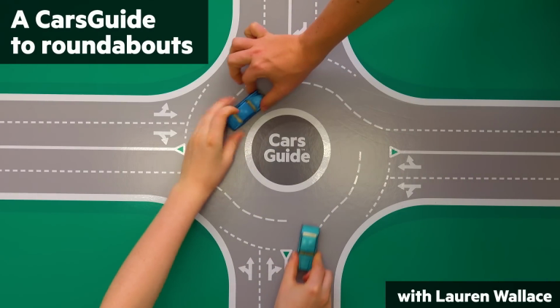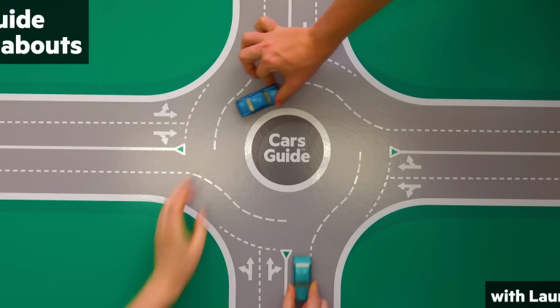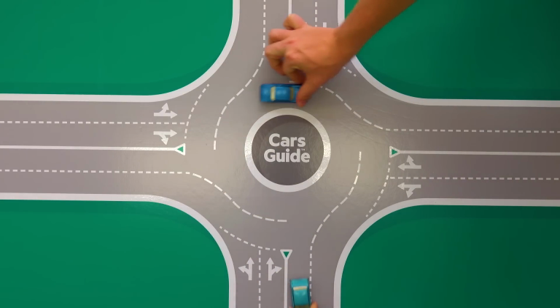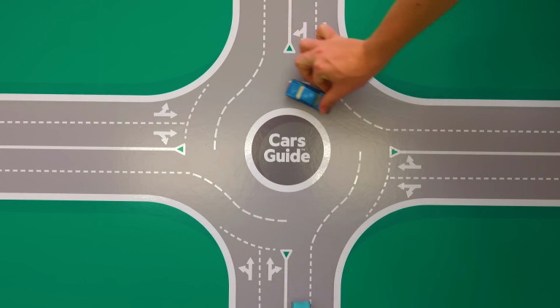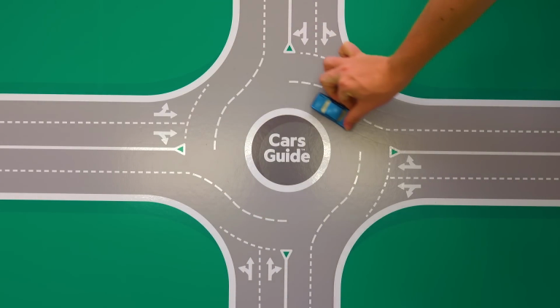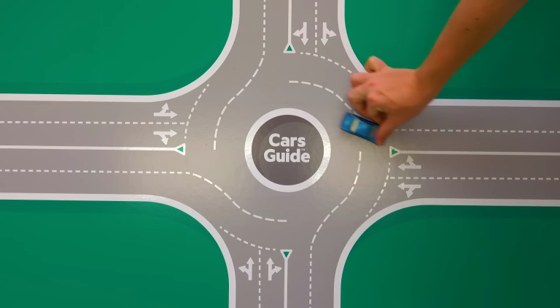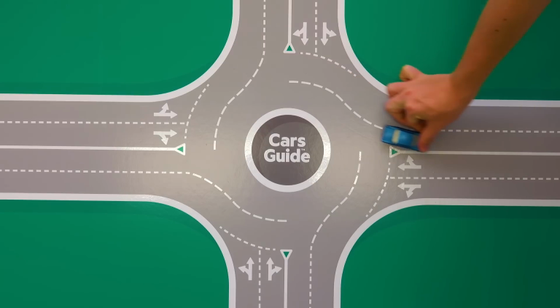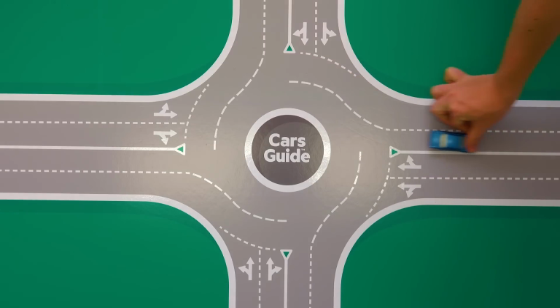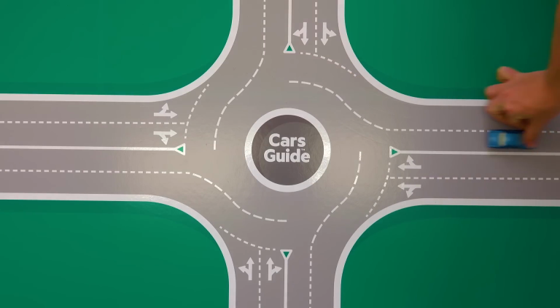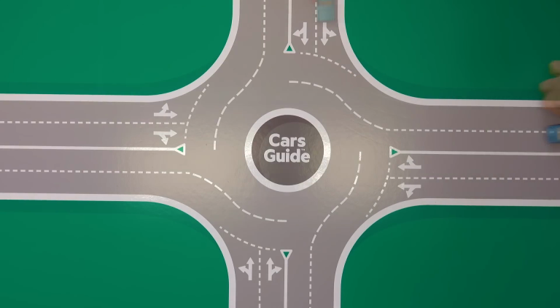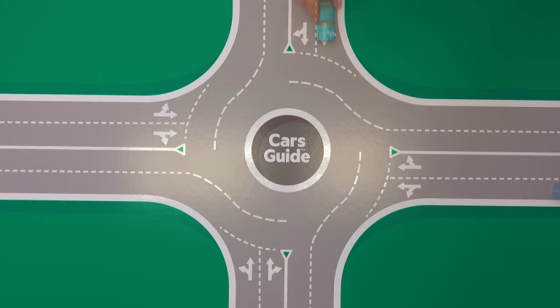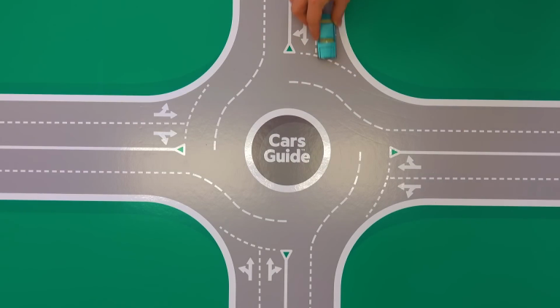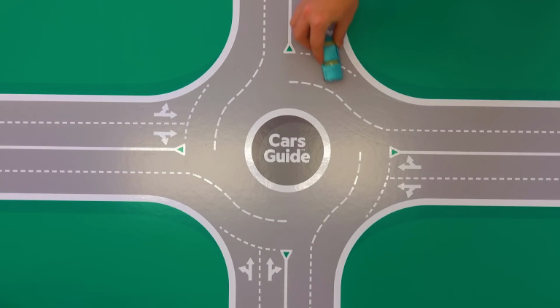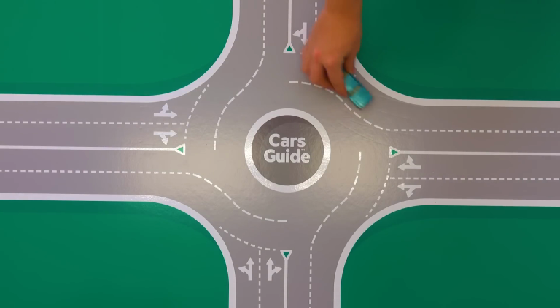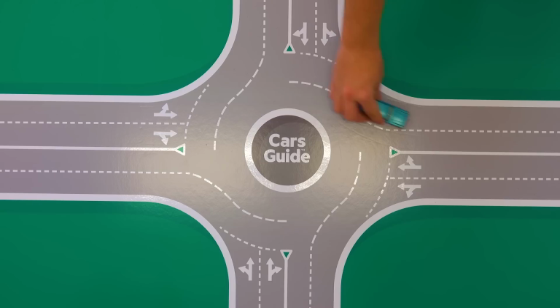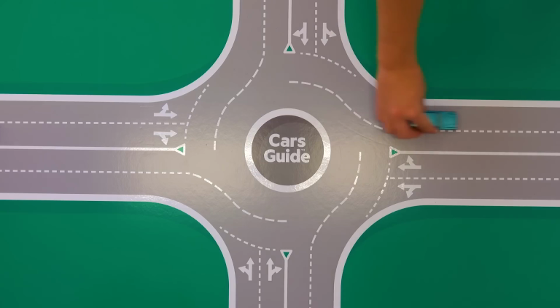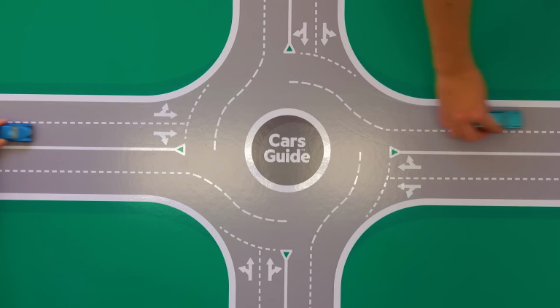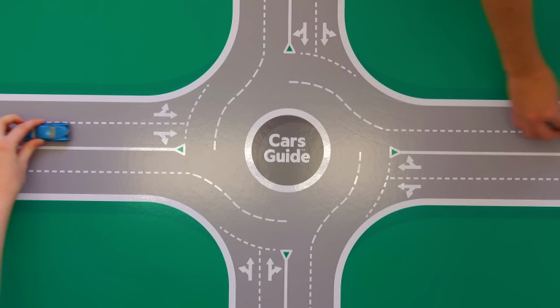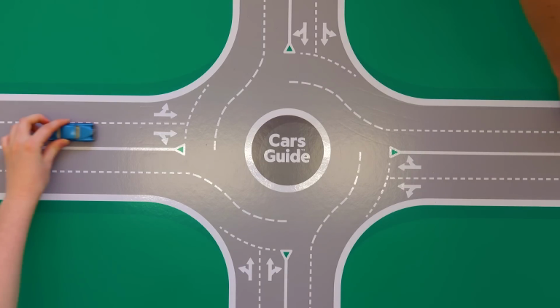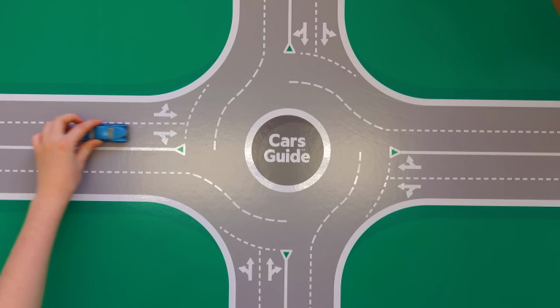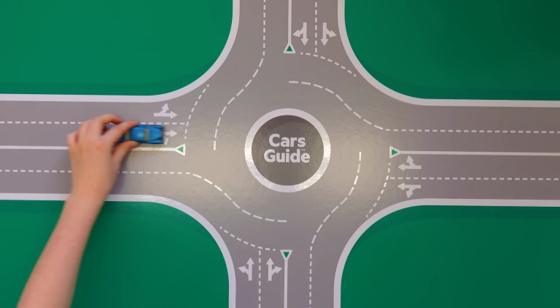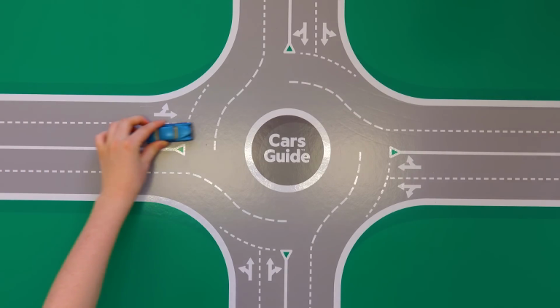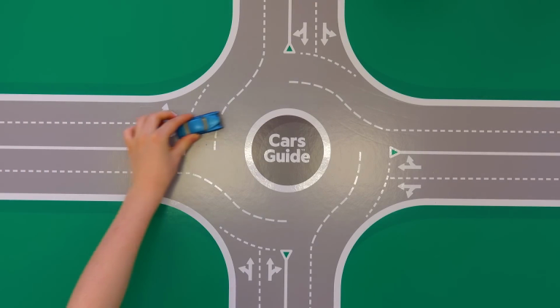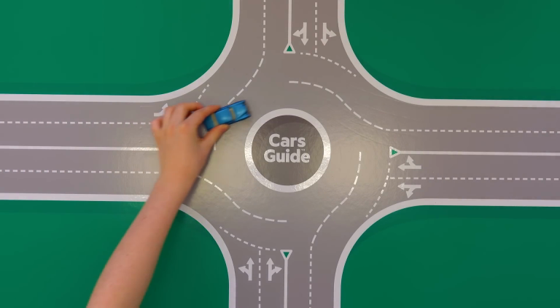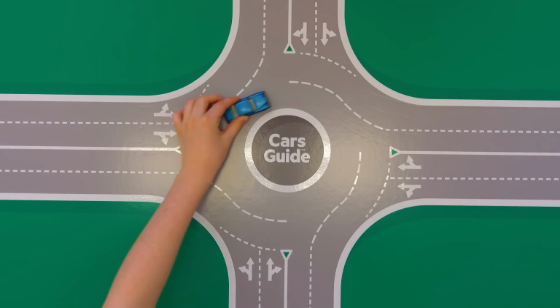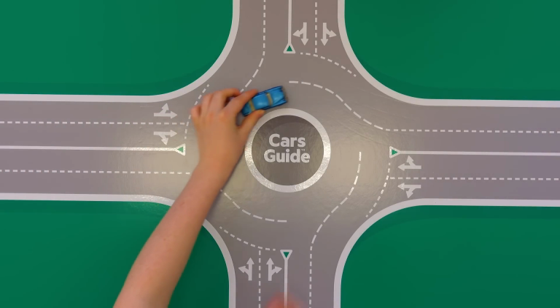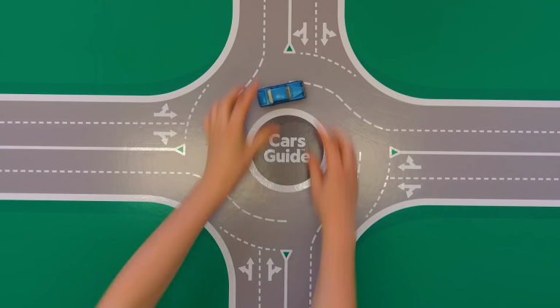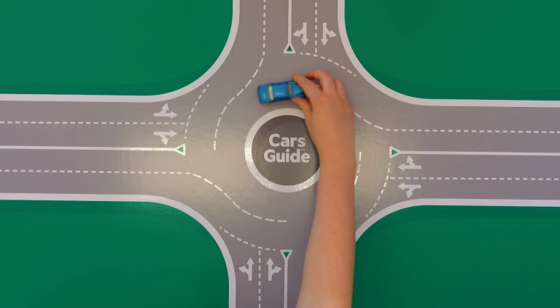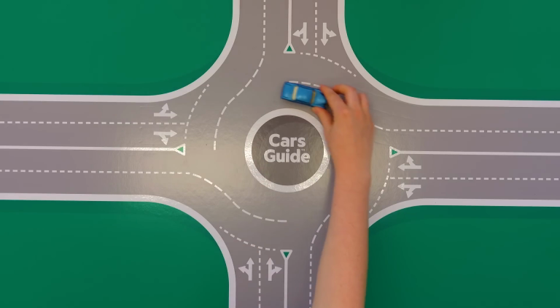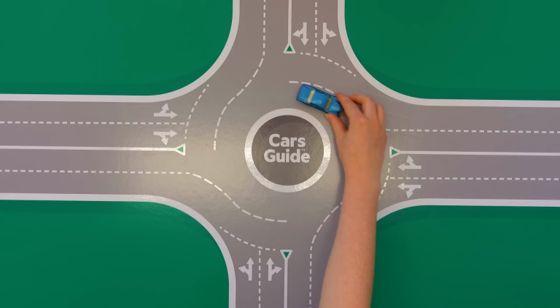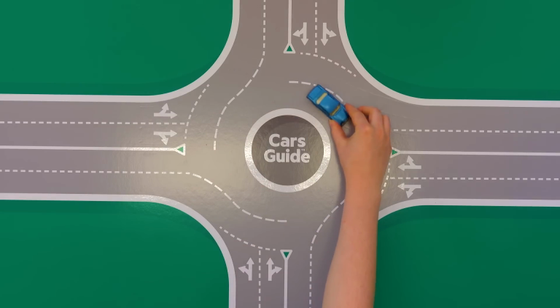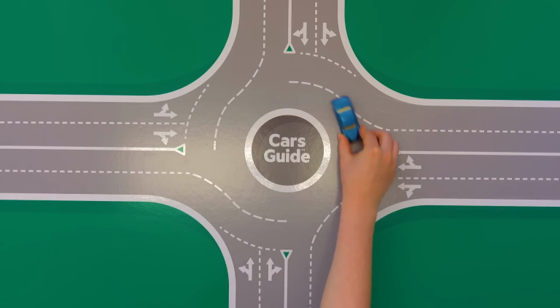Why does it seem like nobody knows how to use a roundabout? Here are the rules everyone needs to know when using roundabouts anywhere in Australia.